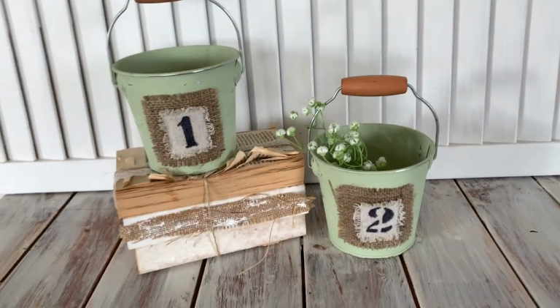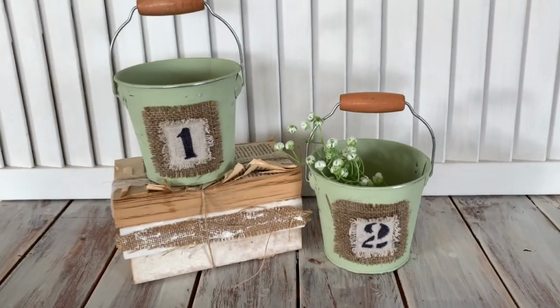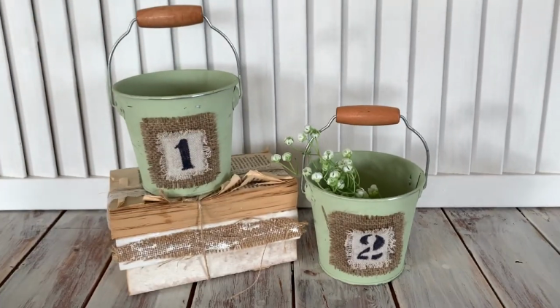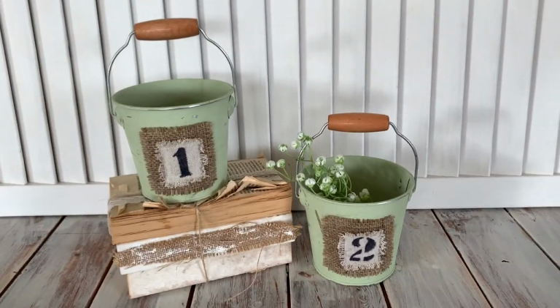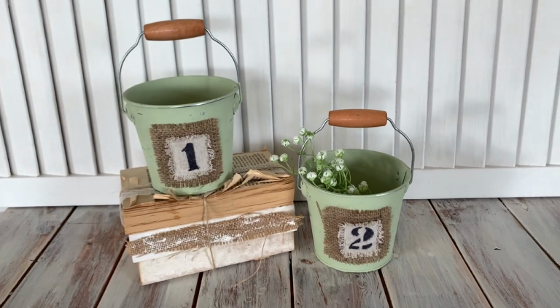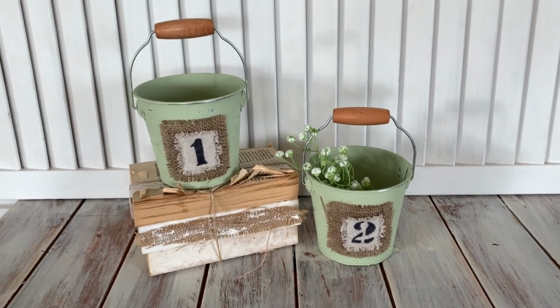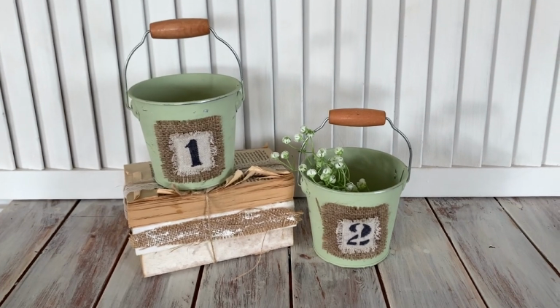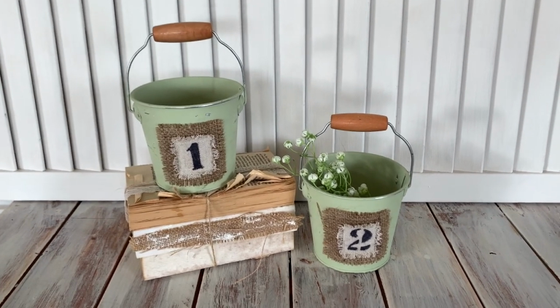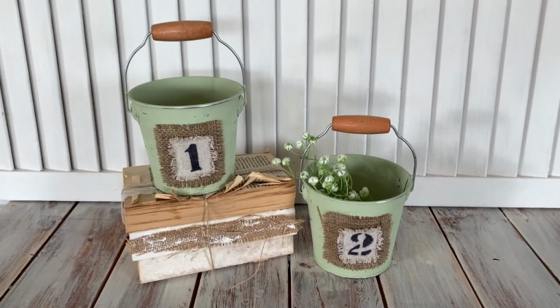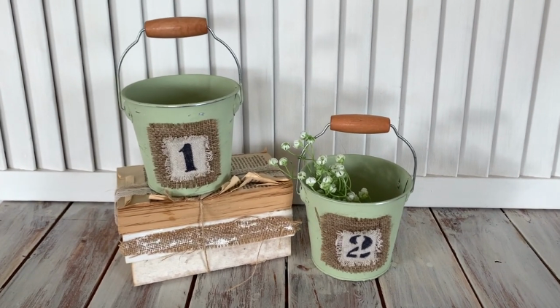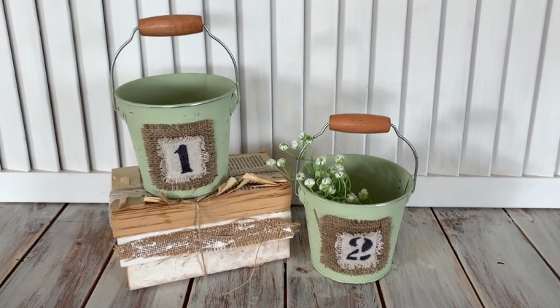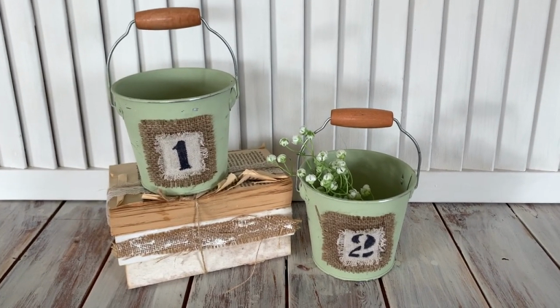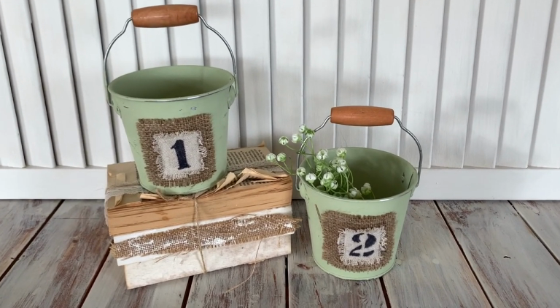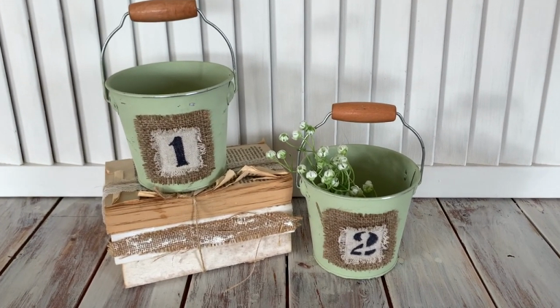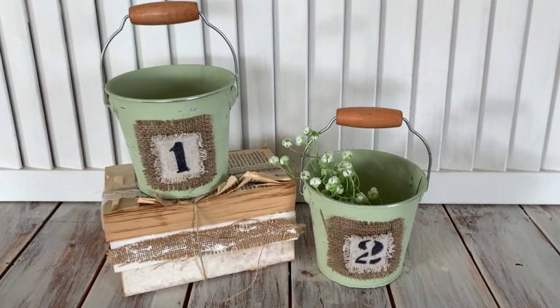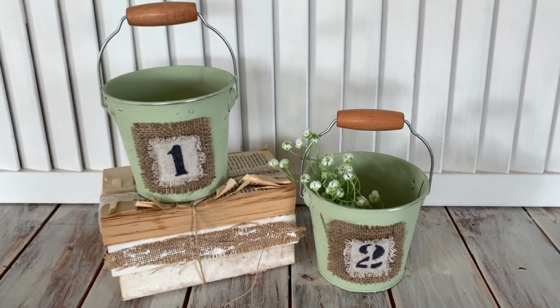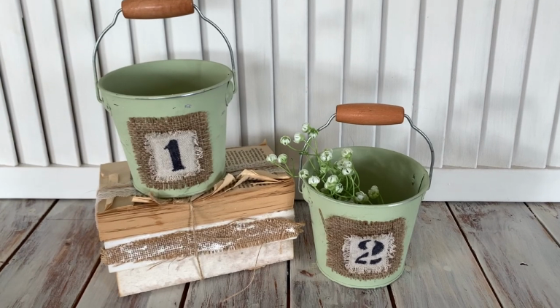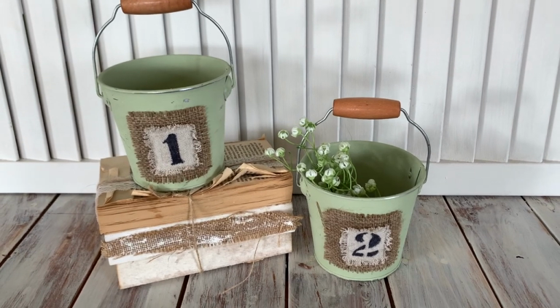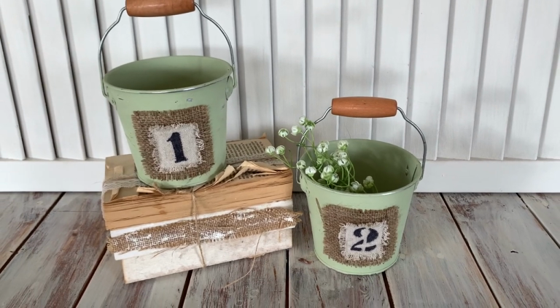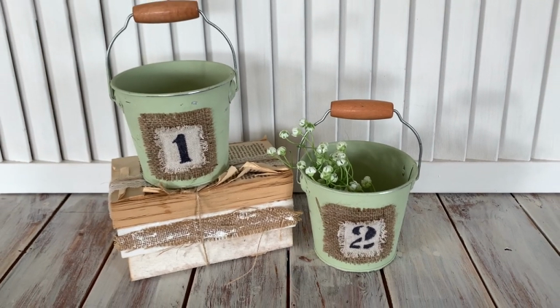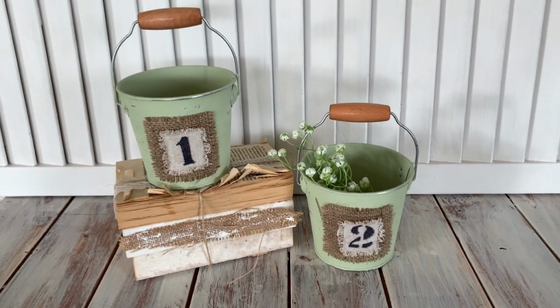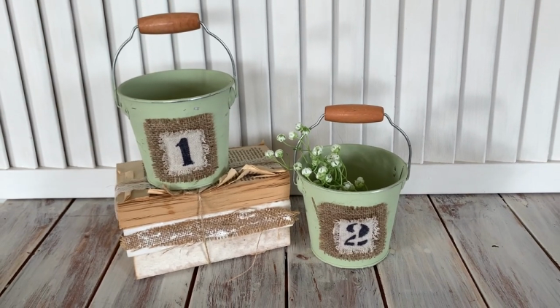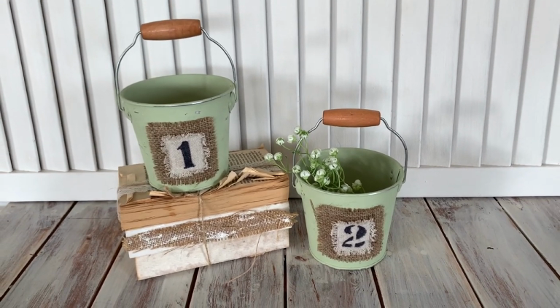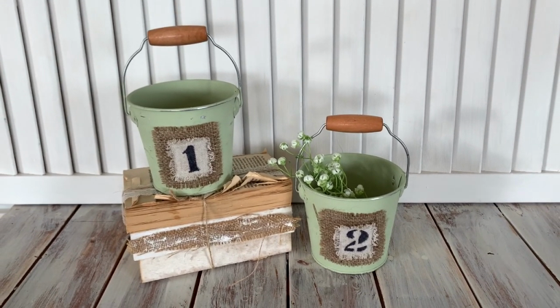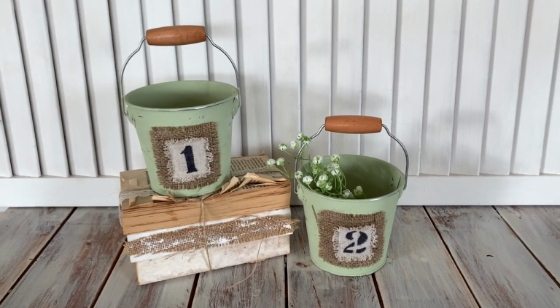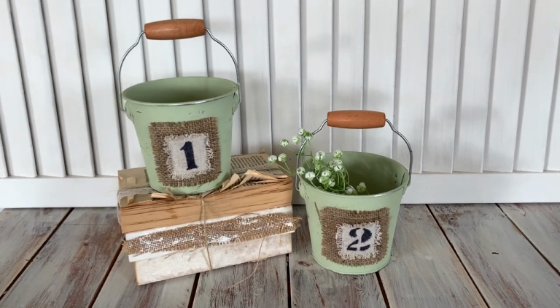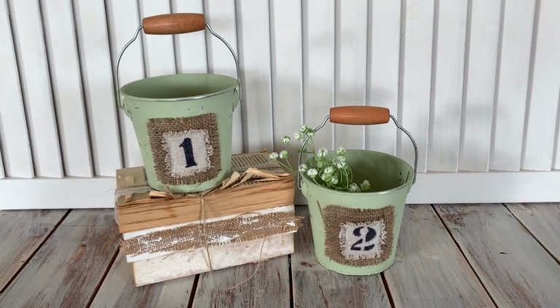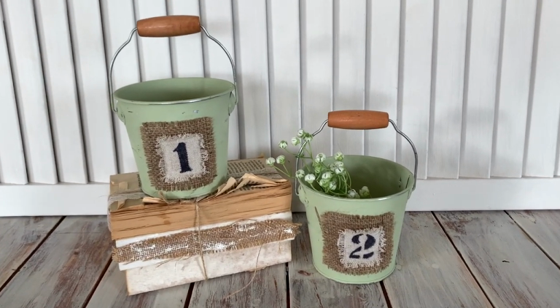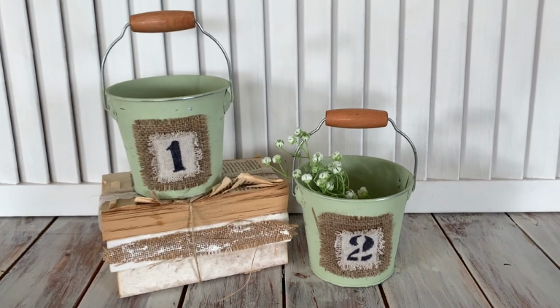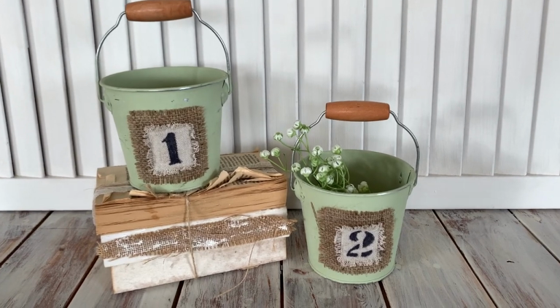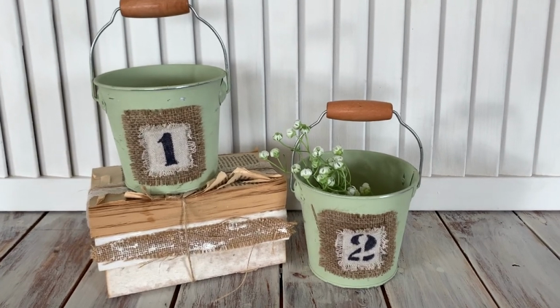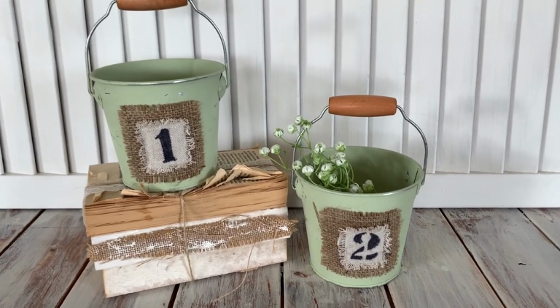And here are the finished buckets, ready to go to their new home. I'm really happy with the way these have turned out. Now on to our last project.